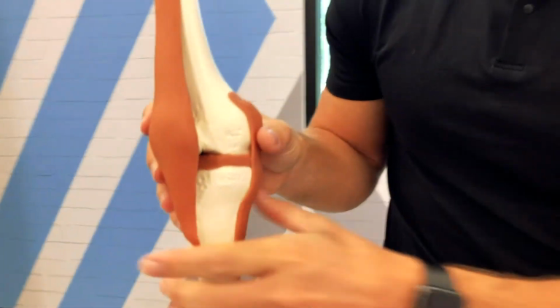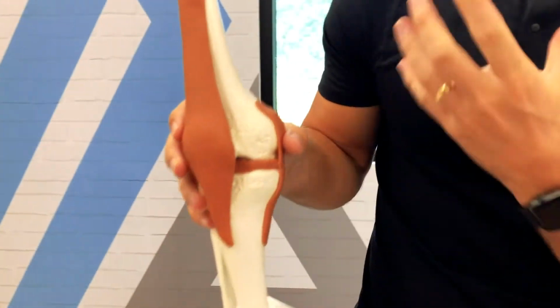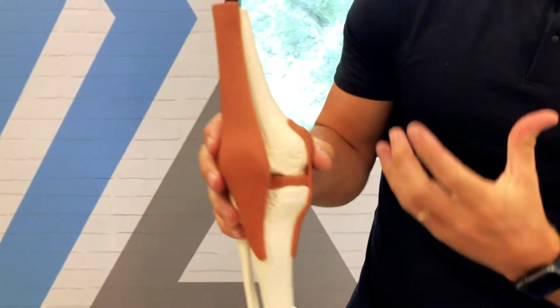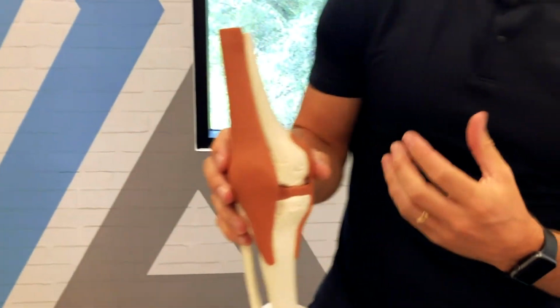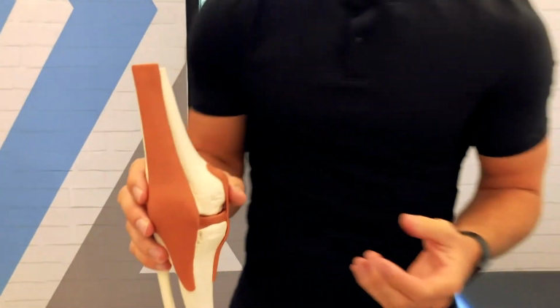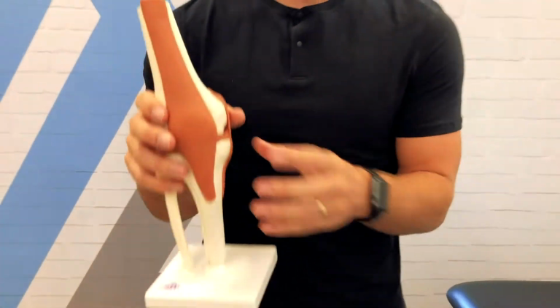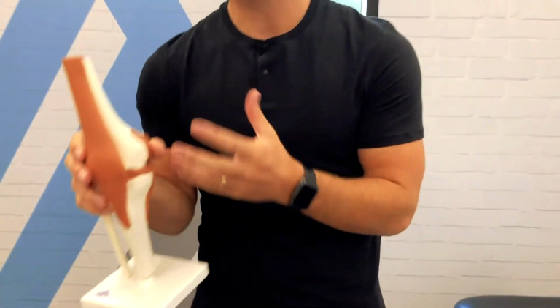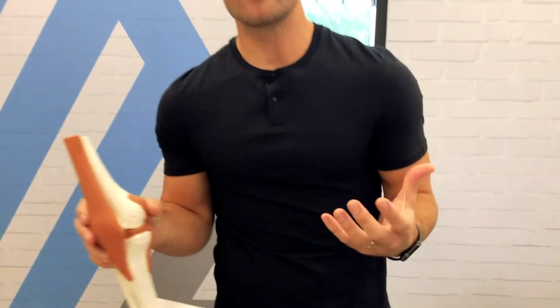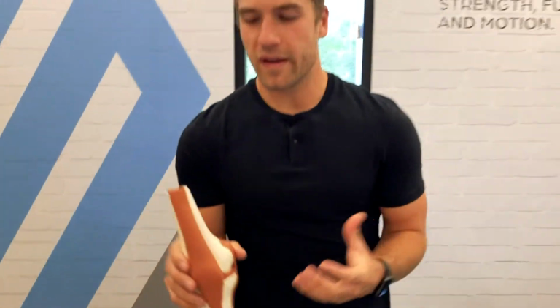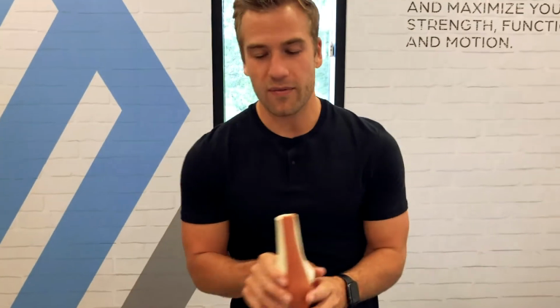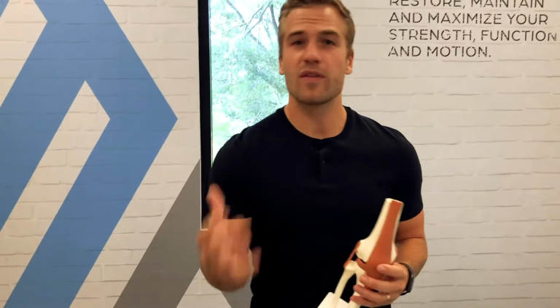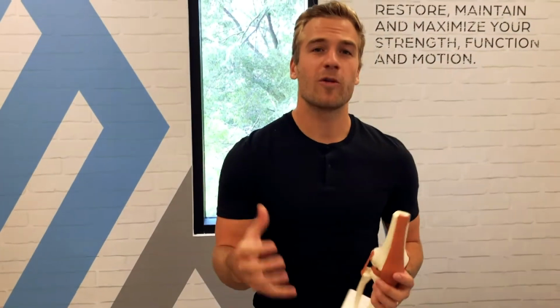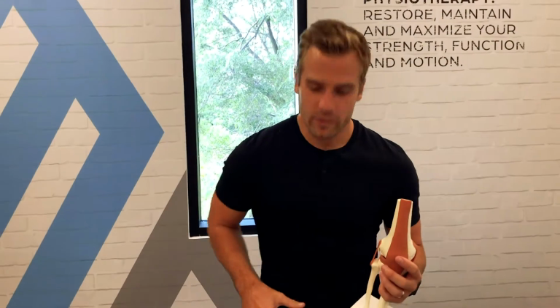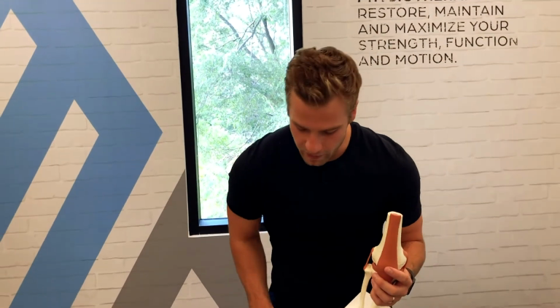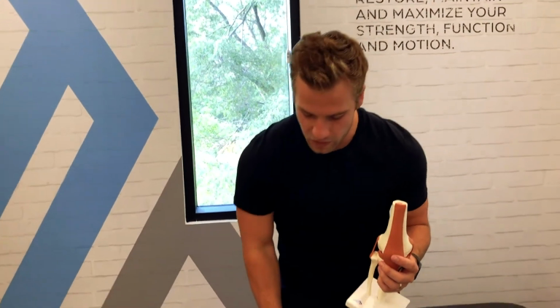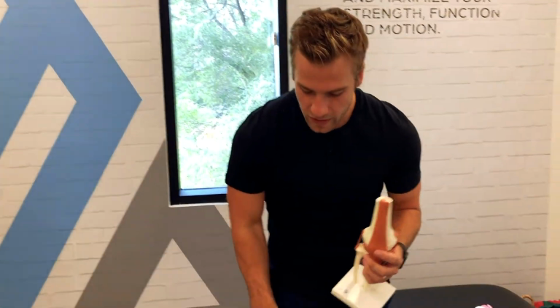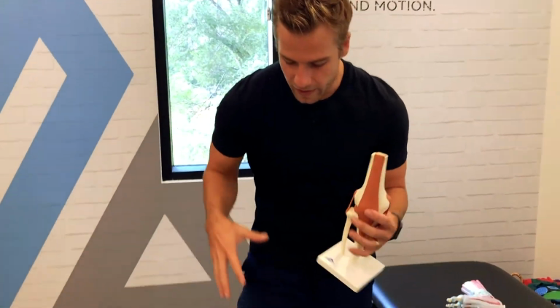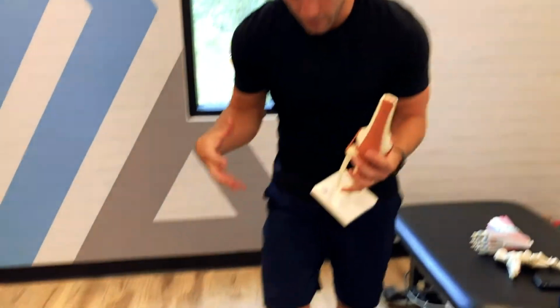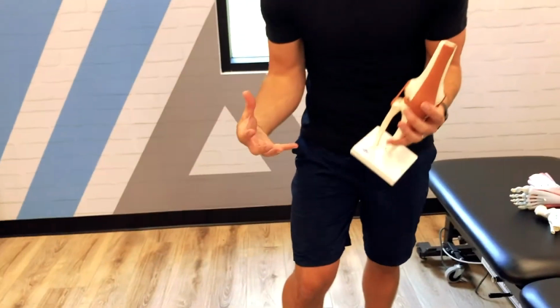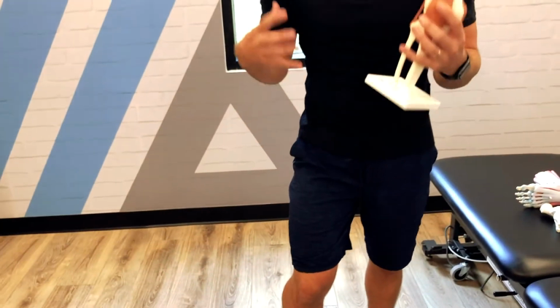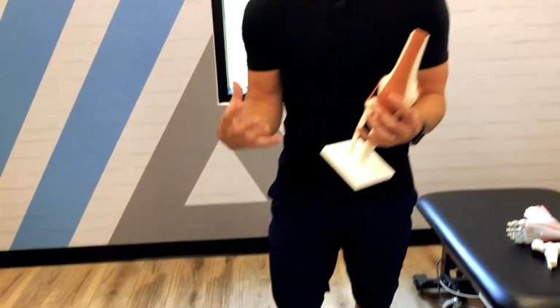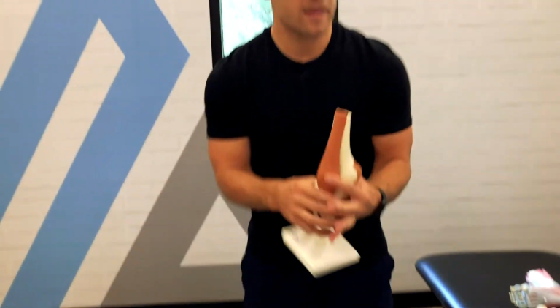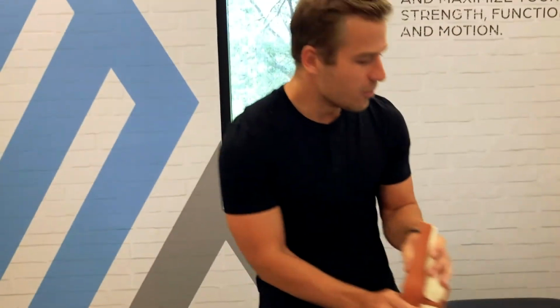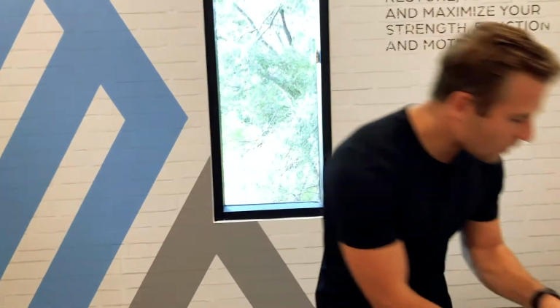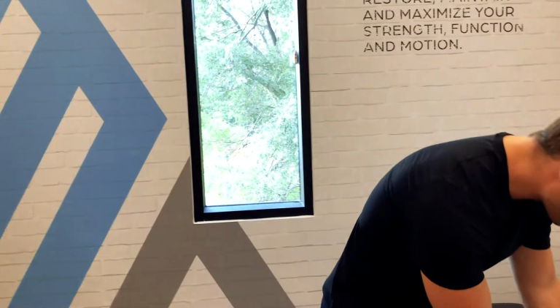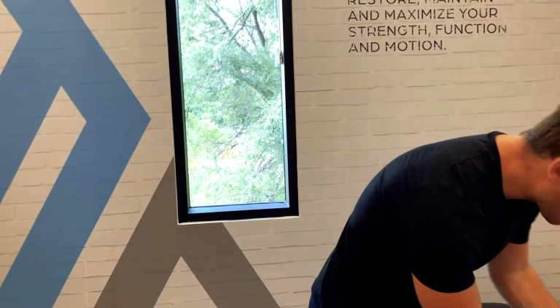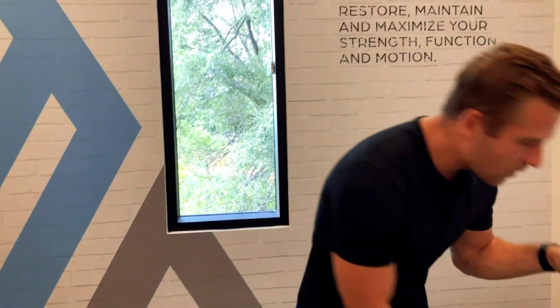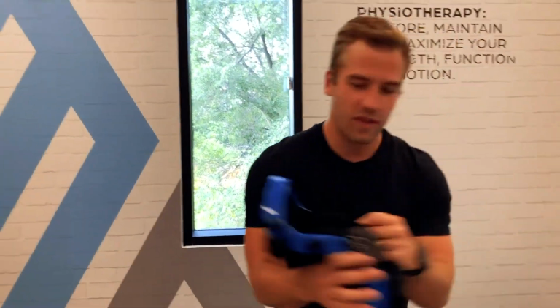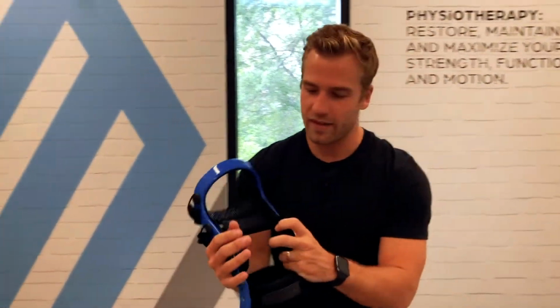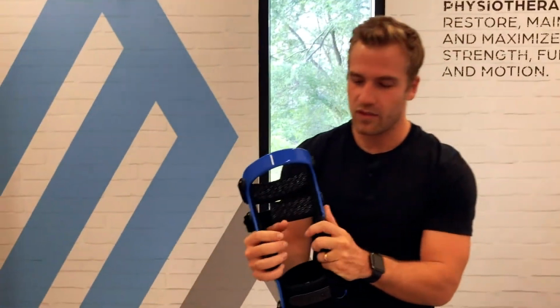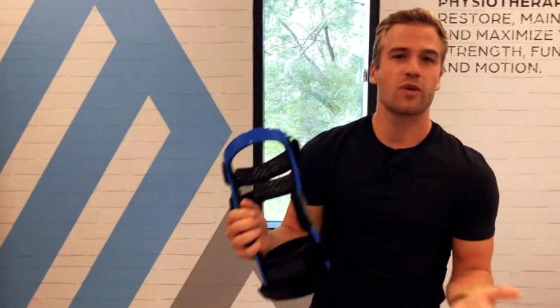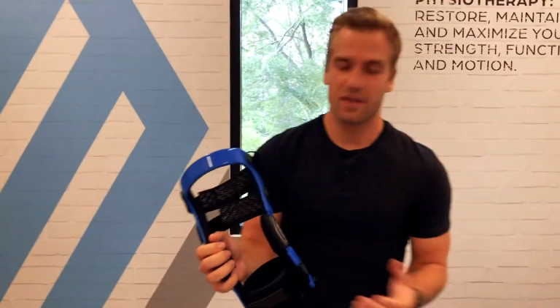So my go-to recommendation for any kind of ACL tear is definitely physiotherapy to help strengthen the muscles surrounding the knee to help stabilize it, but also a custom knee brace can help stabilize the knee during your rehabilitation.